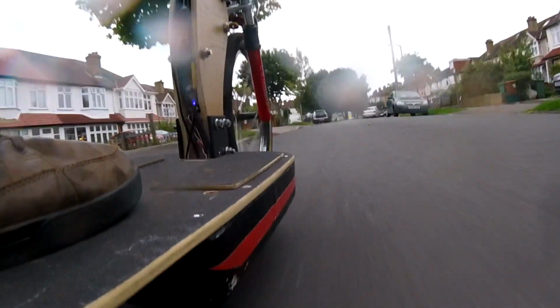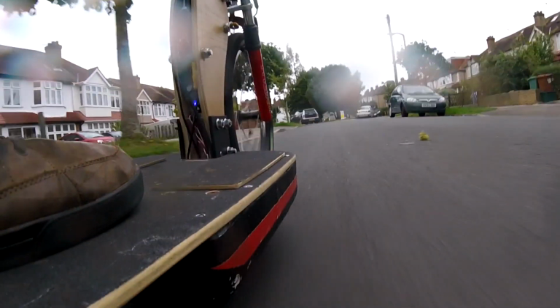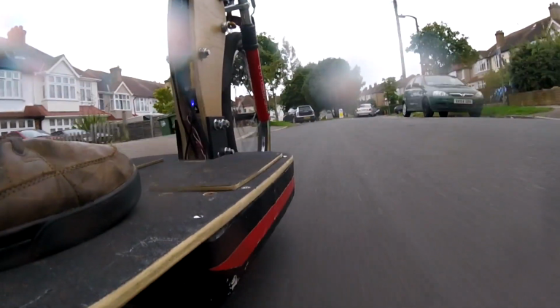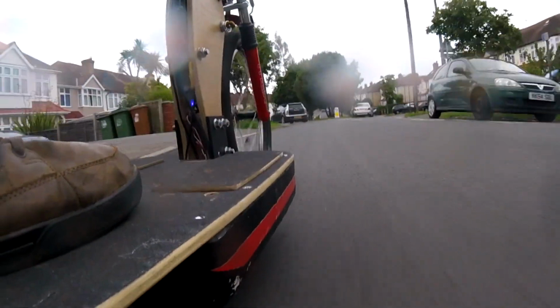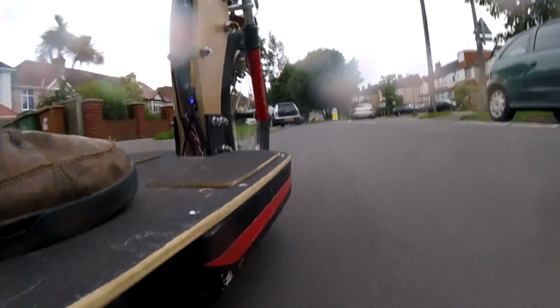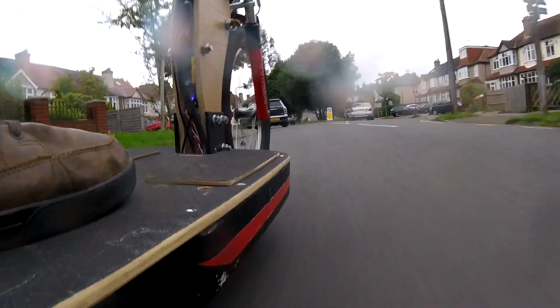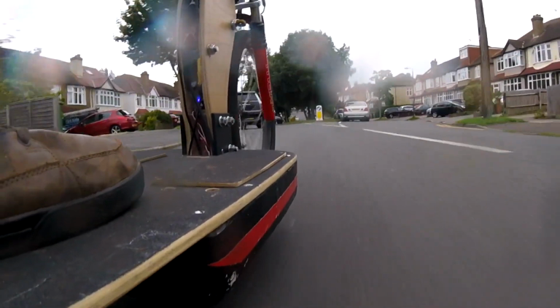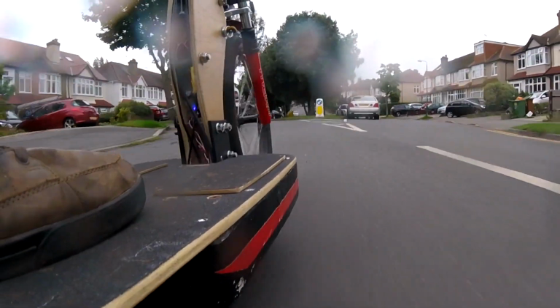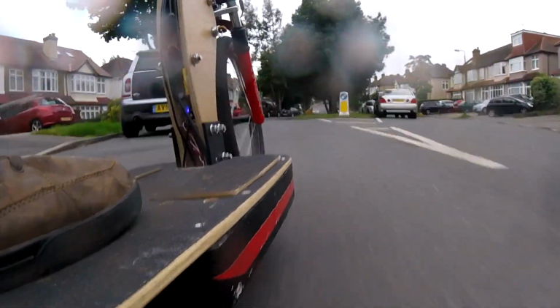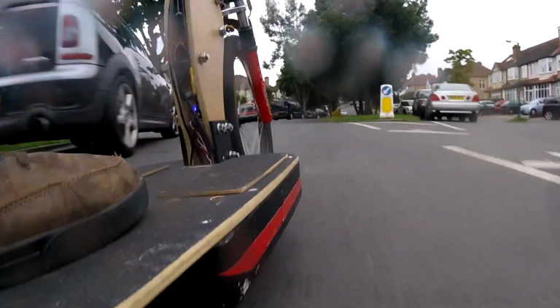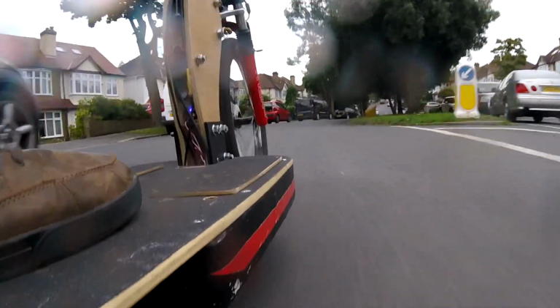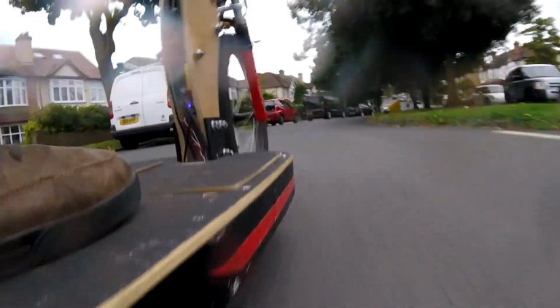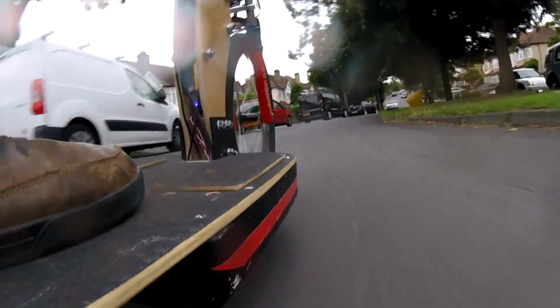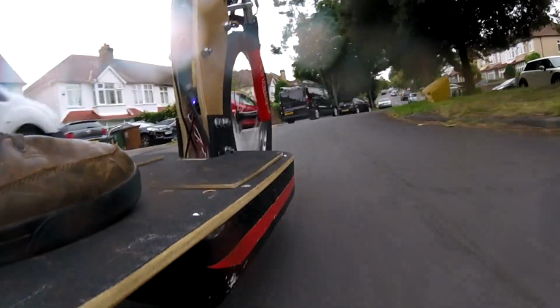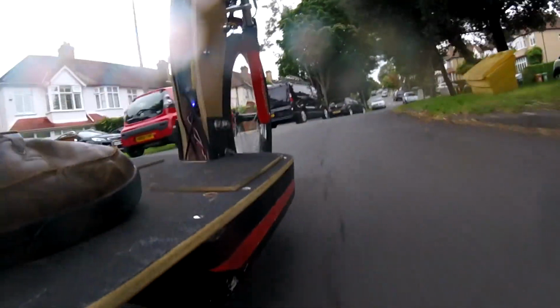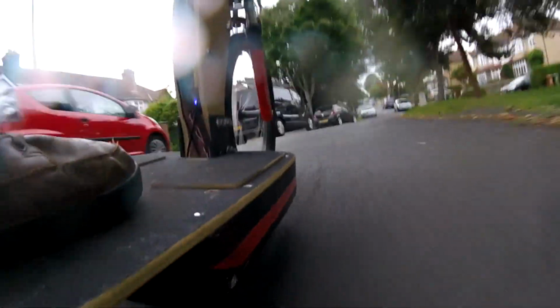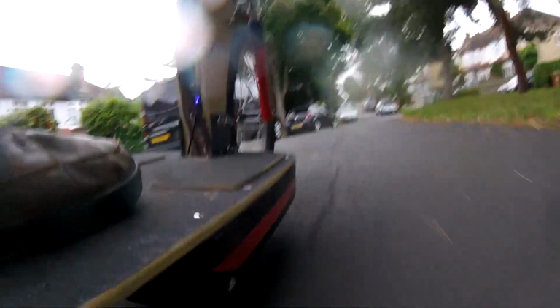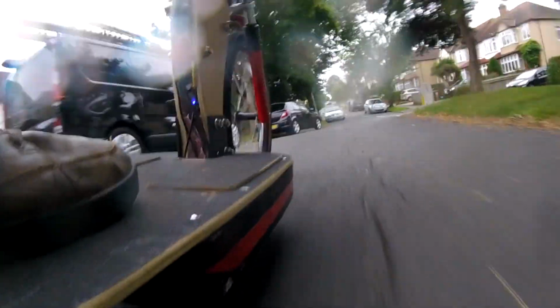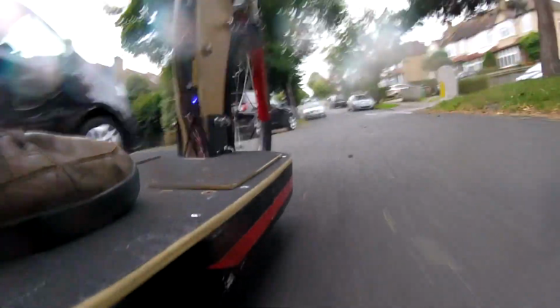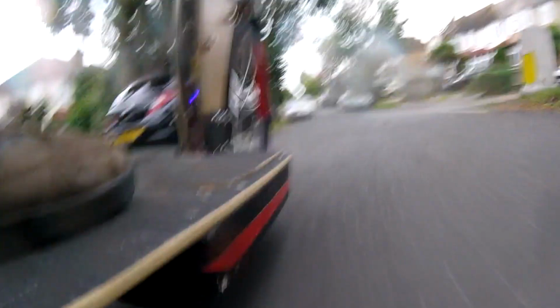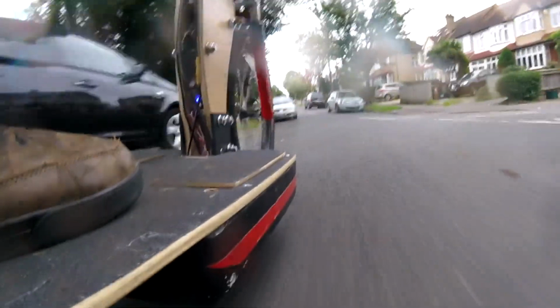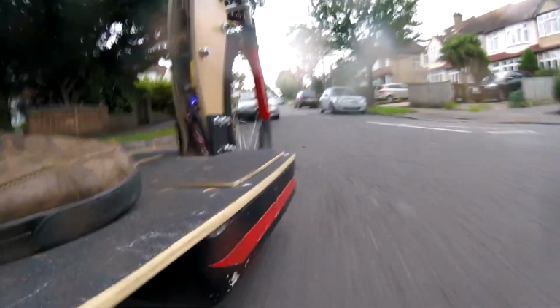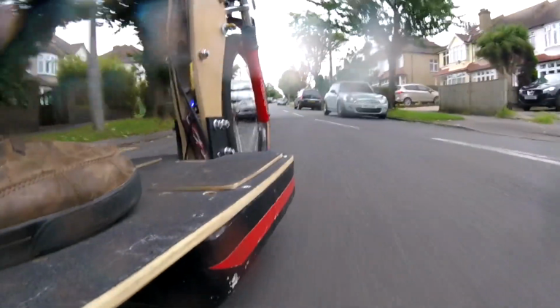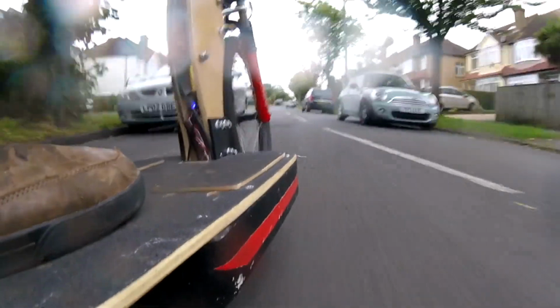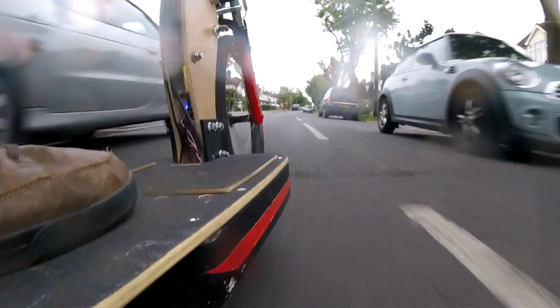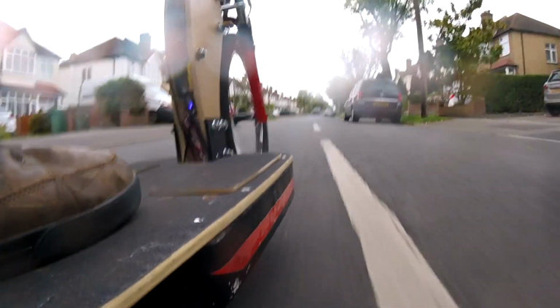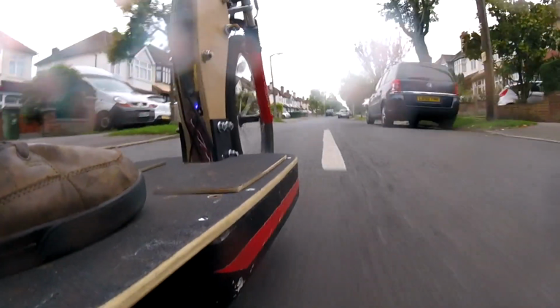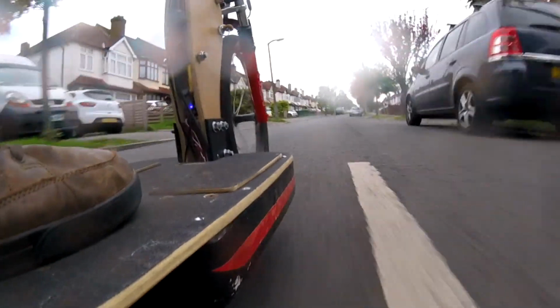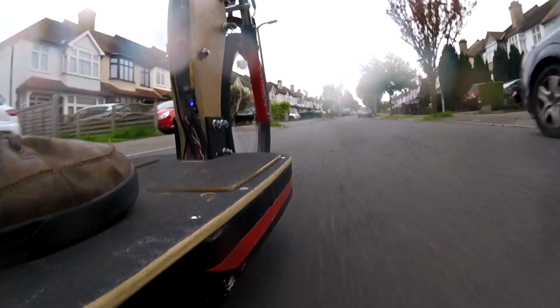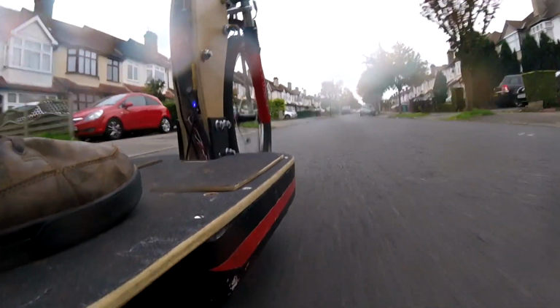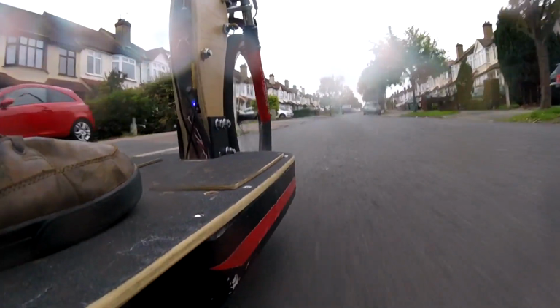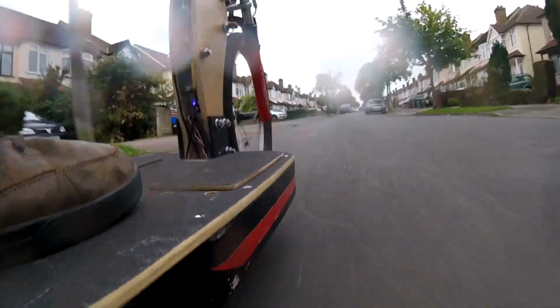This is my final year tech project. I'm going to go through quickly how it was made, some of the components and features, some things that went wrong, and then show you some footage of riding around after it's finished.